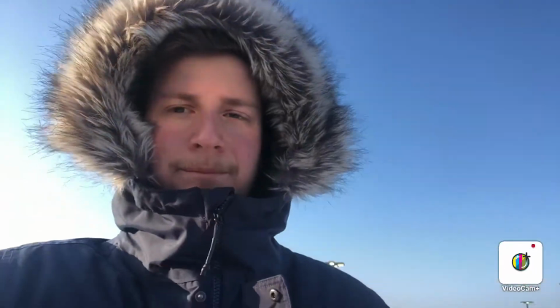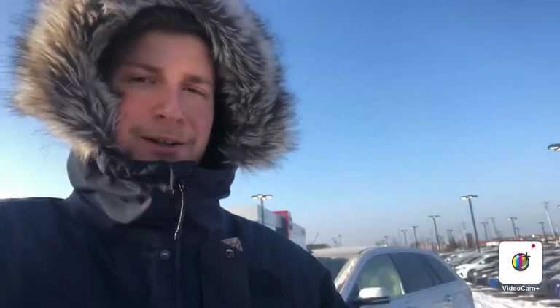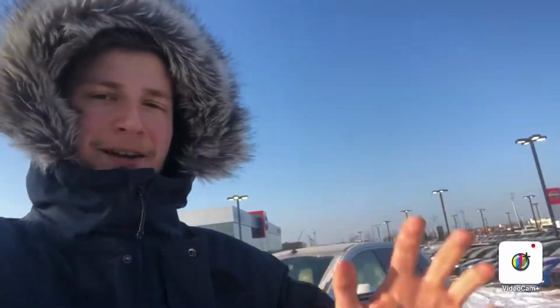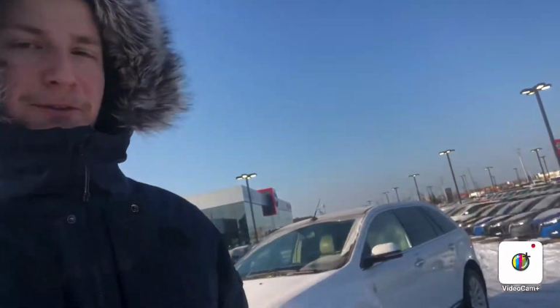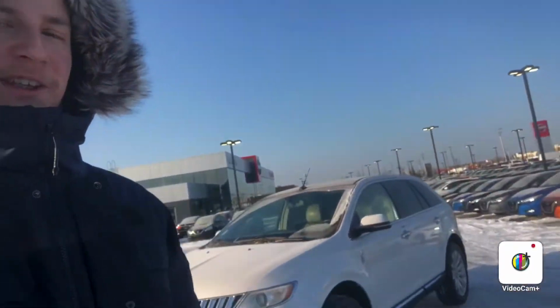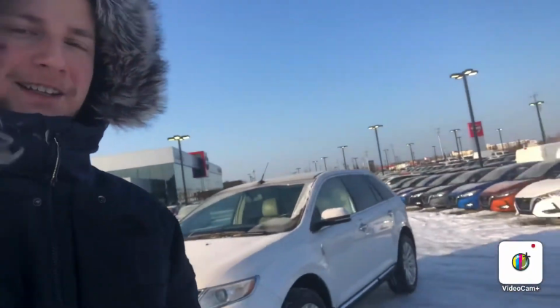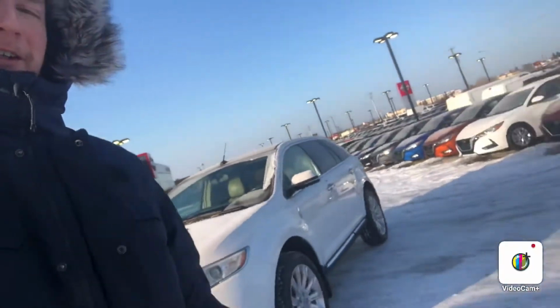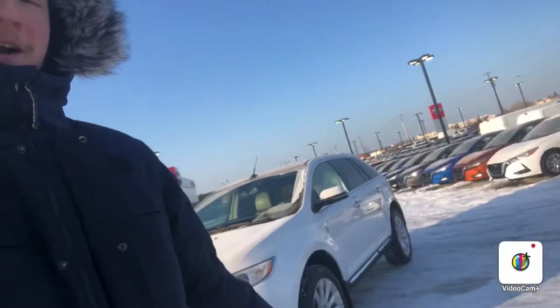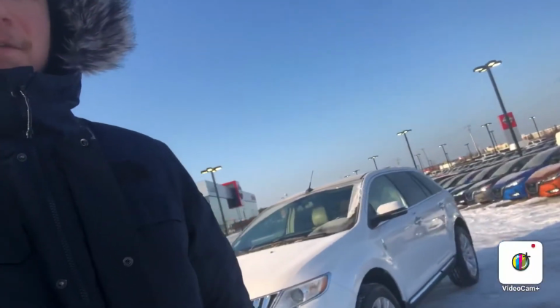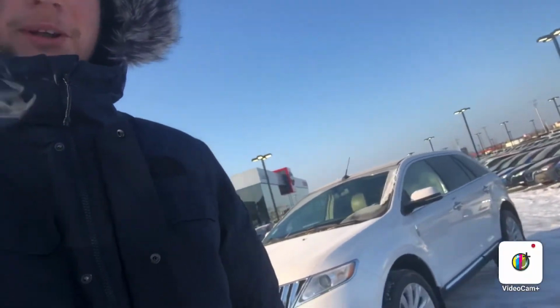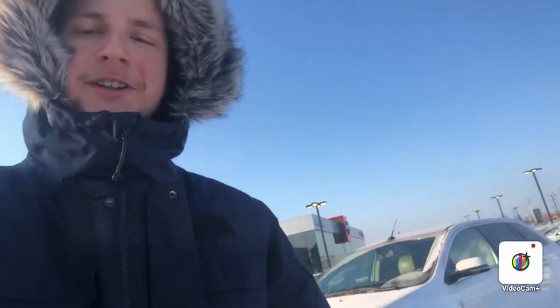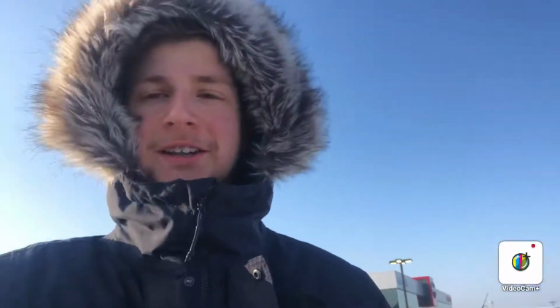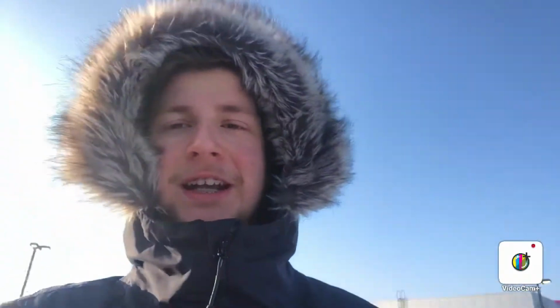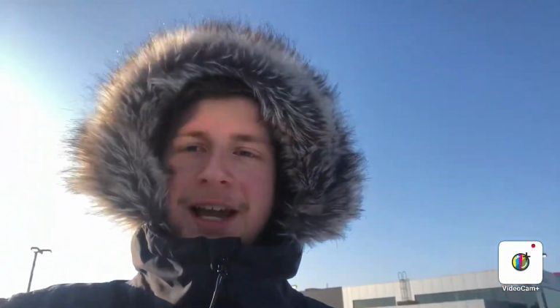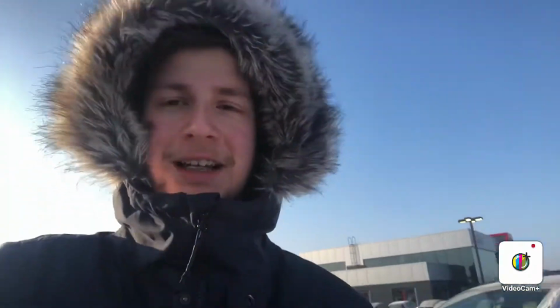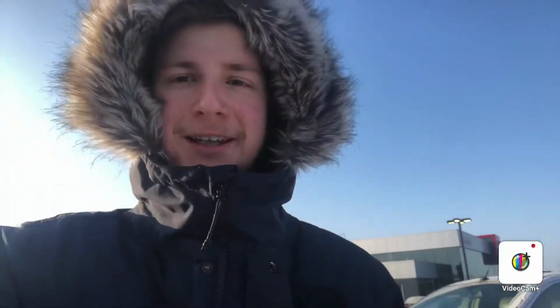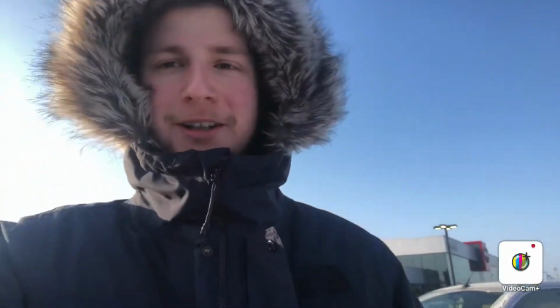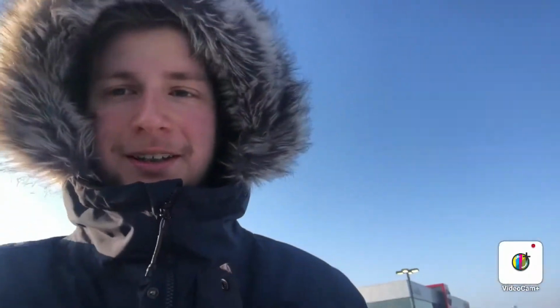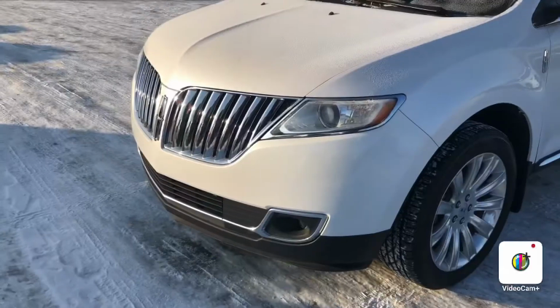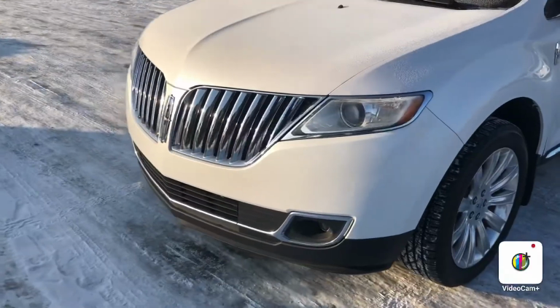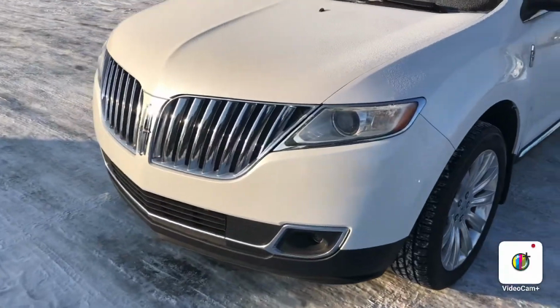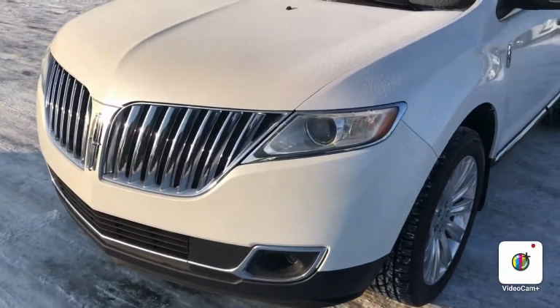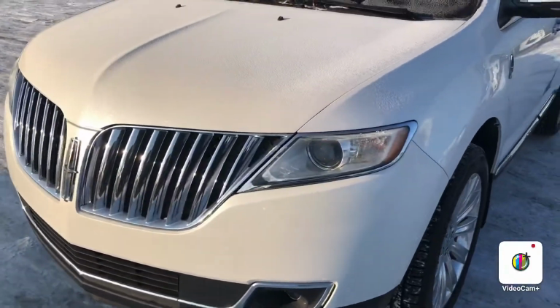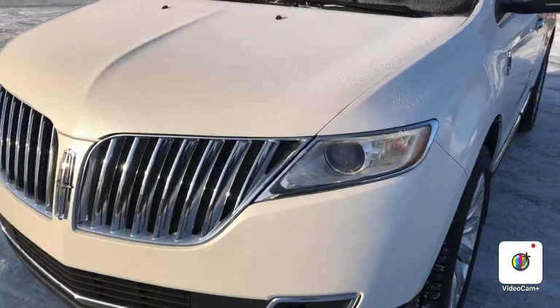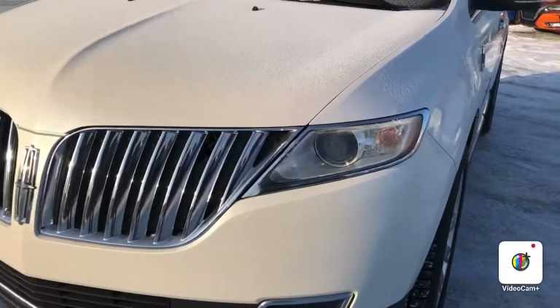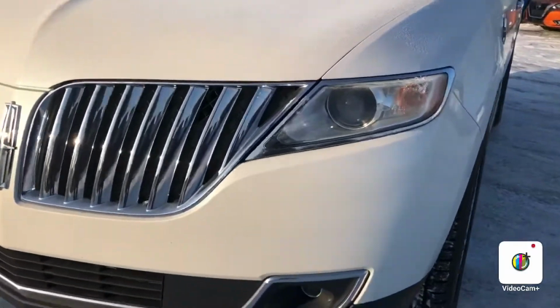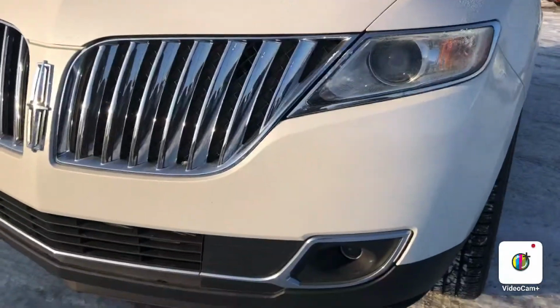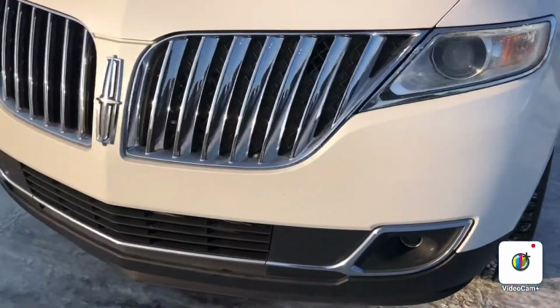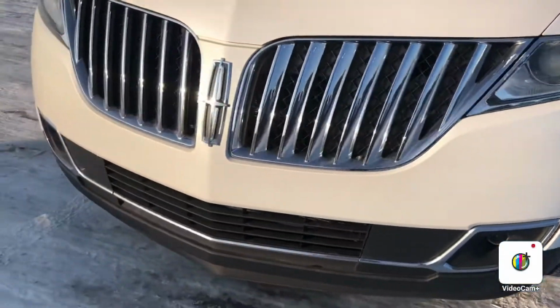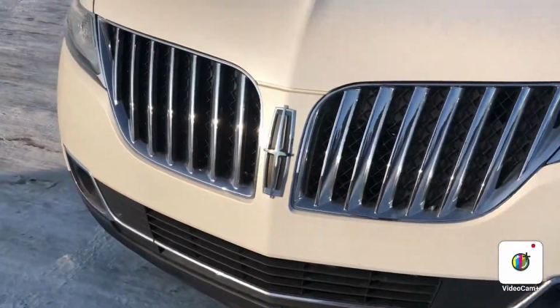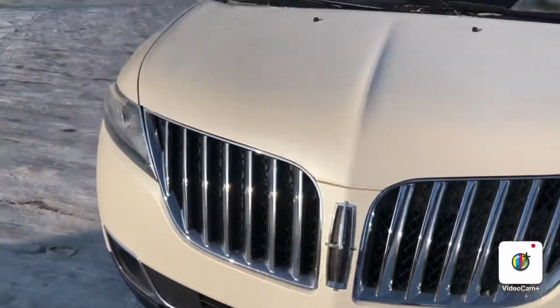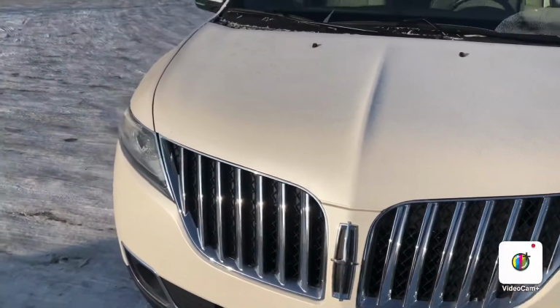Hello, Steph here from Northside Nissan. Here behind me I have your 2013 Lincoln MKX. Let's take a look. Right up front here you have your halogen headlights as well as the fog lights down below.